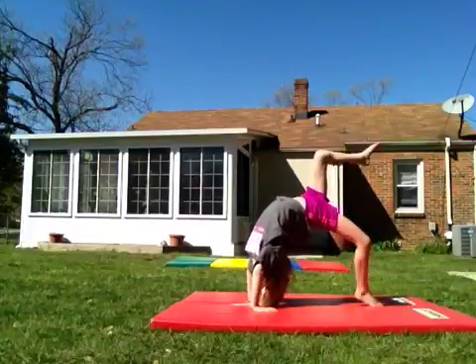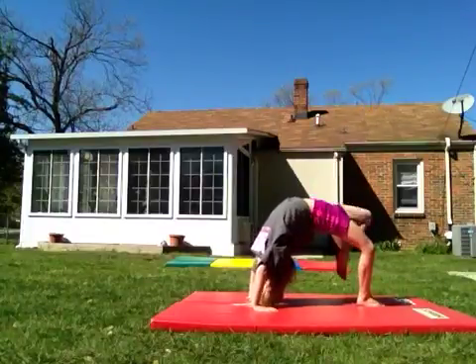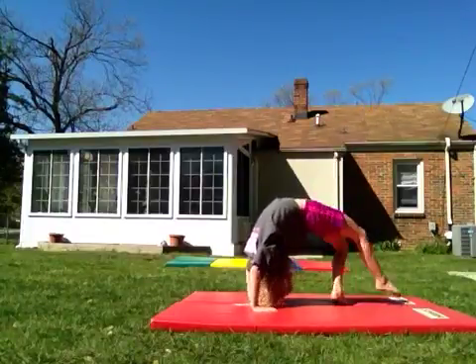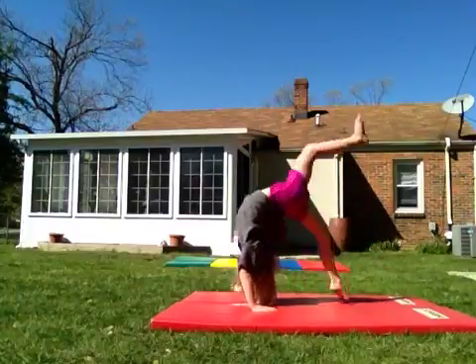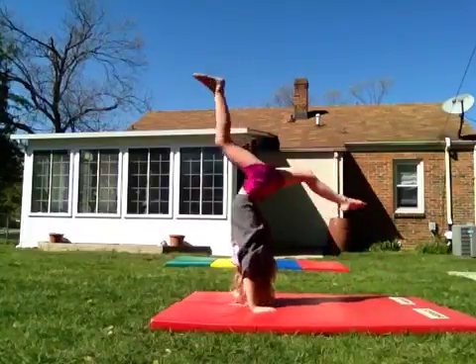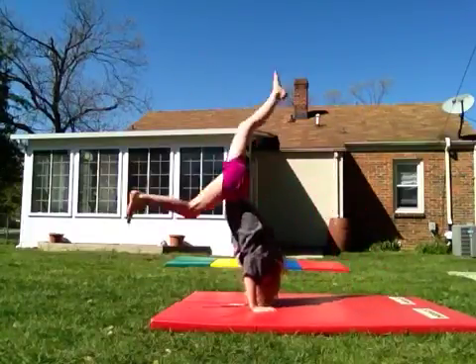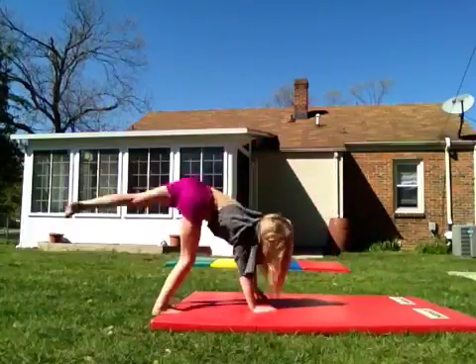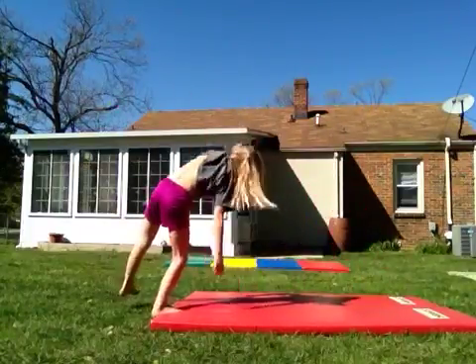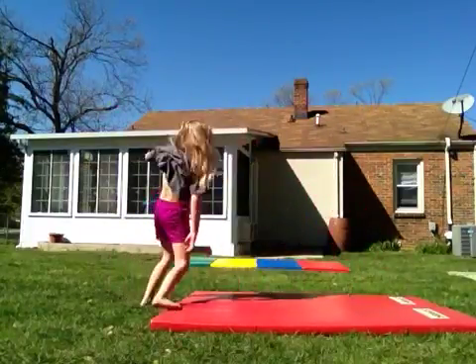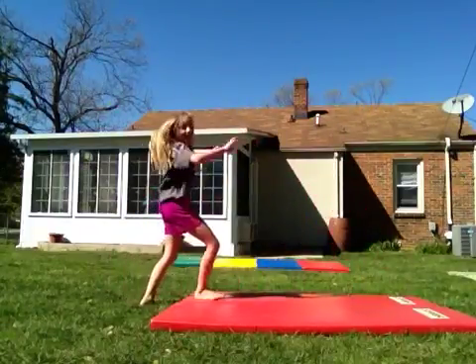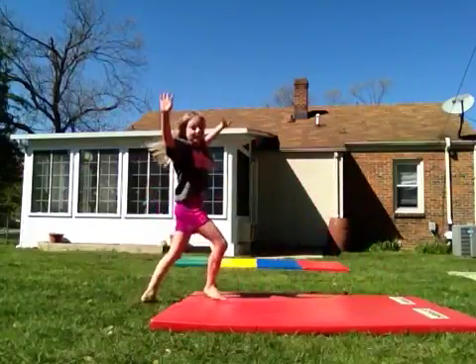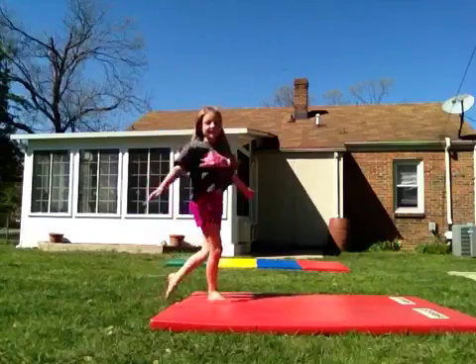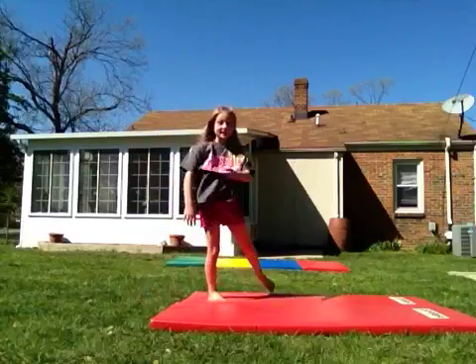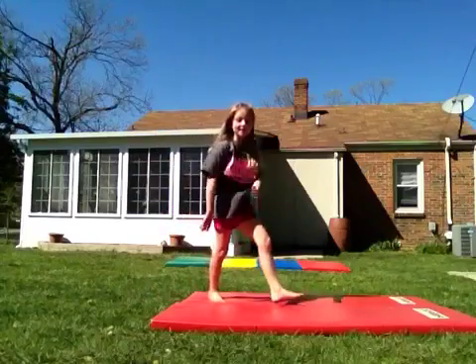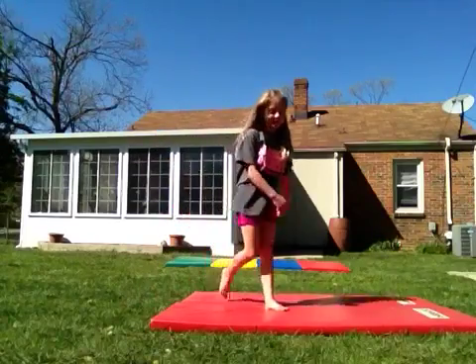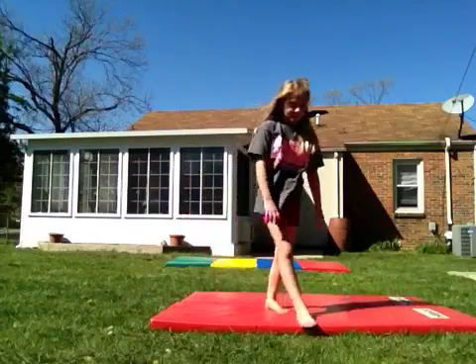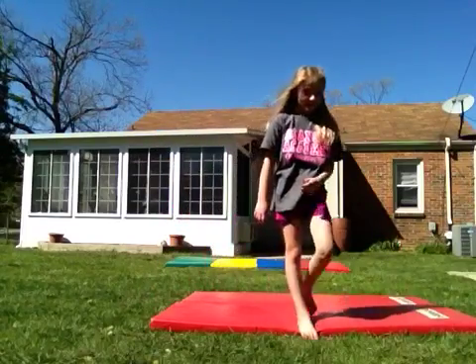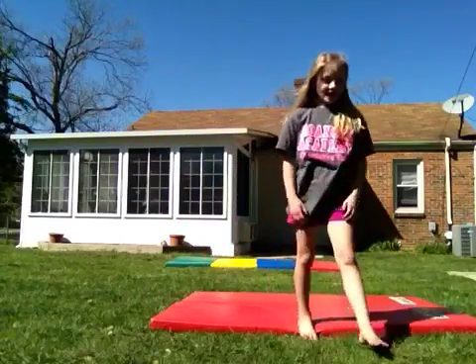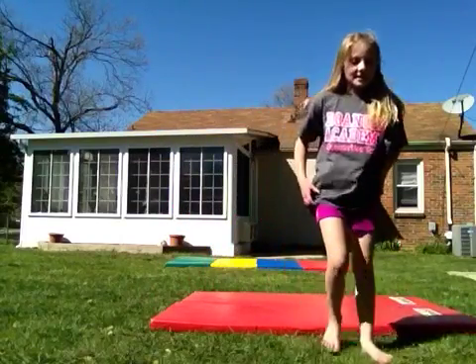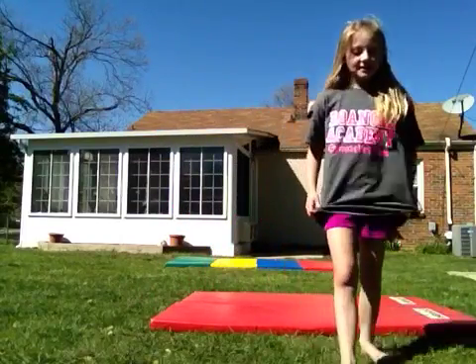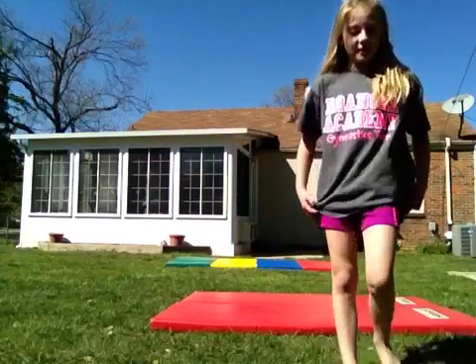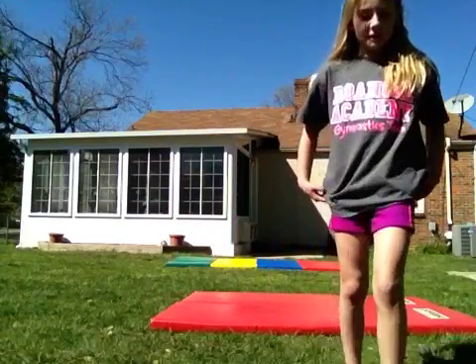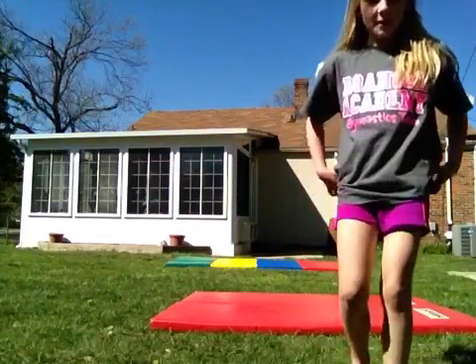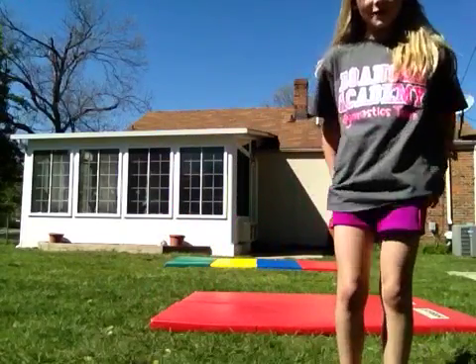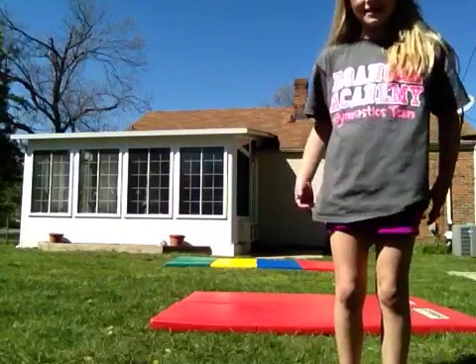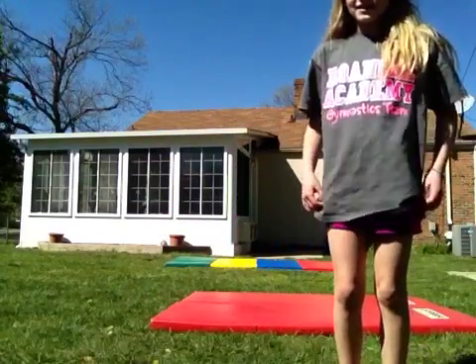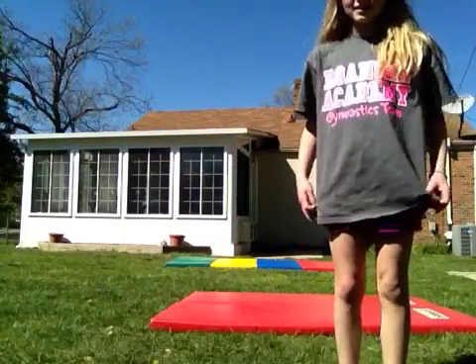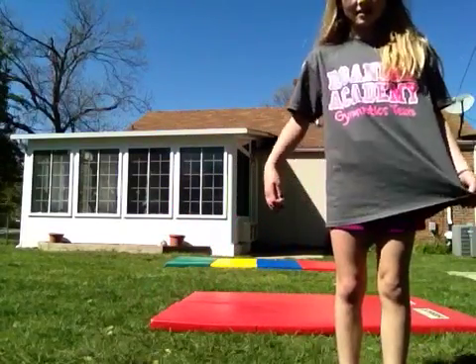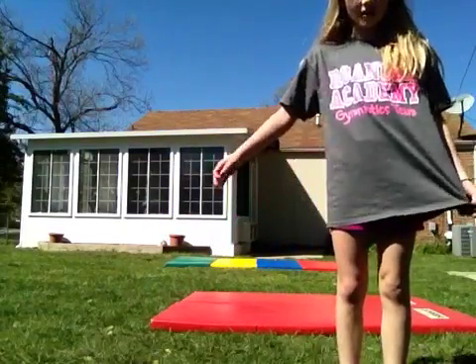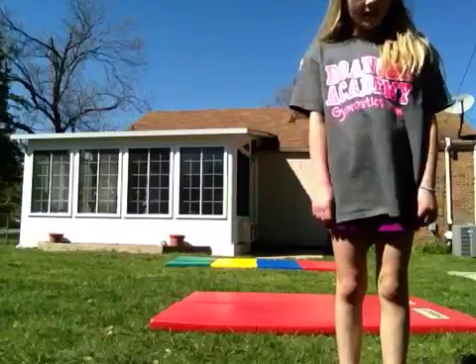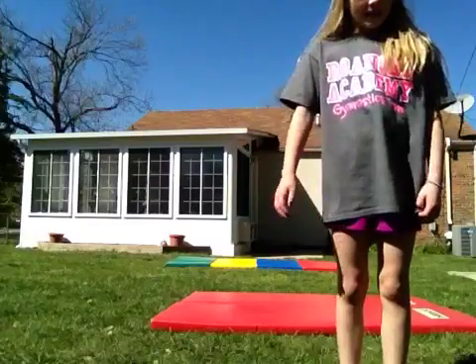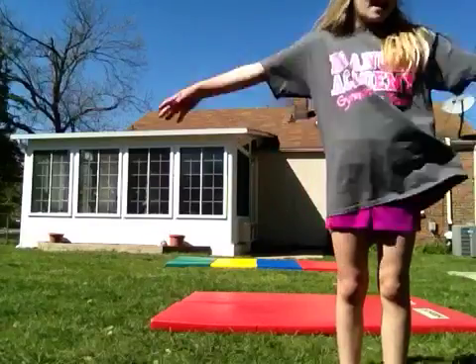Hi guys, welcome to the group. I just want to have fun. Today we're doing a gymnastics video for my friend. So yeah.